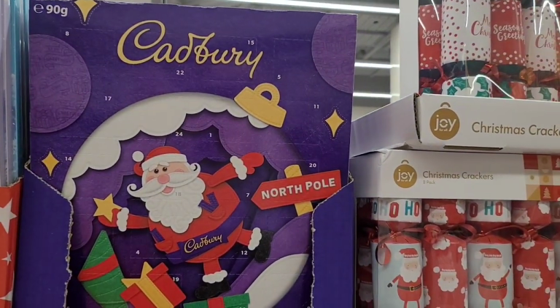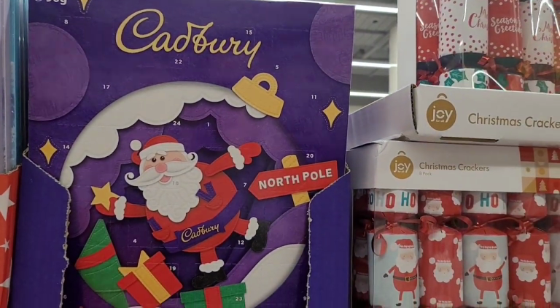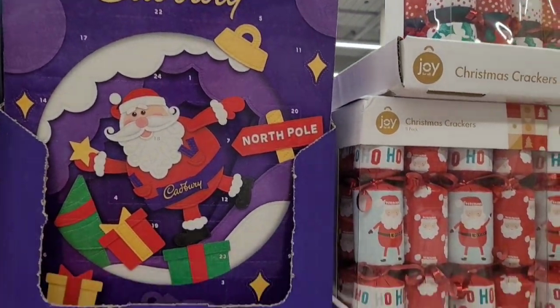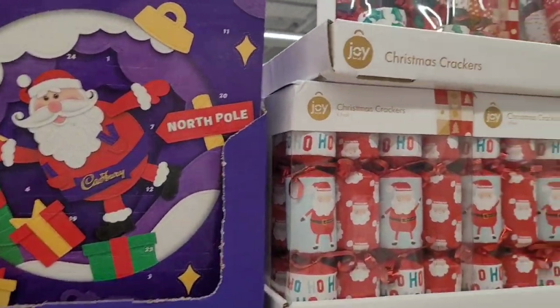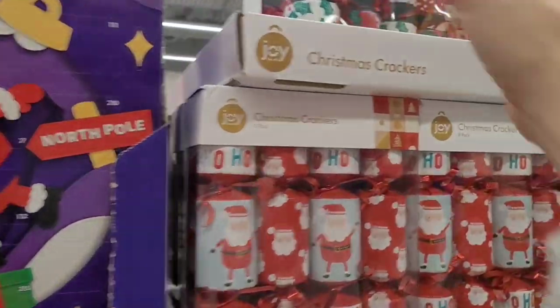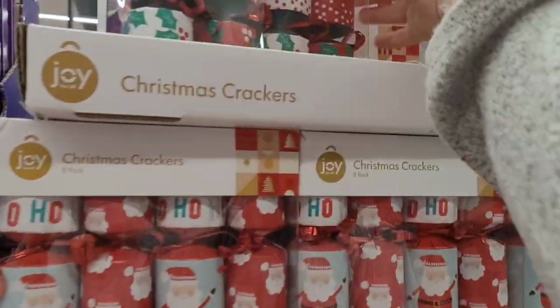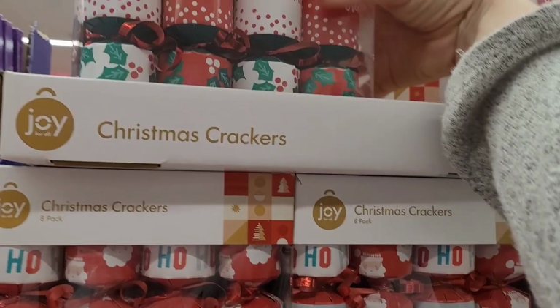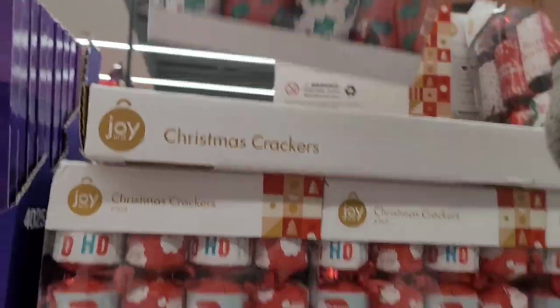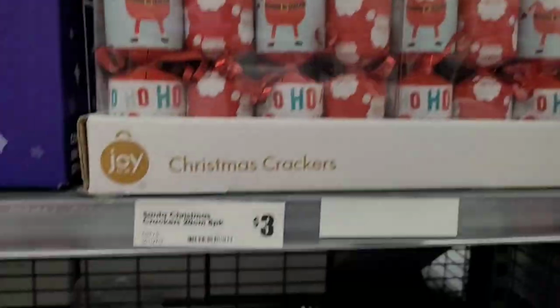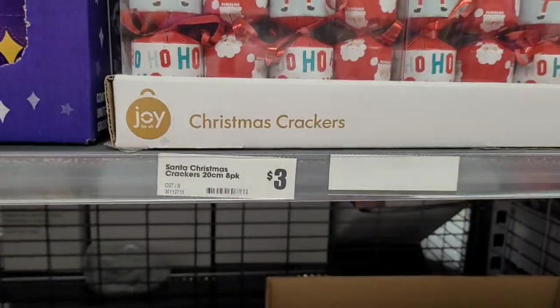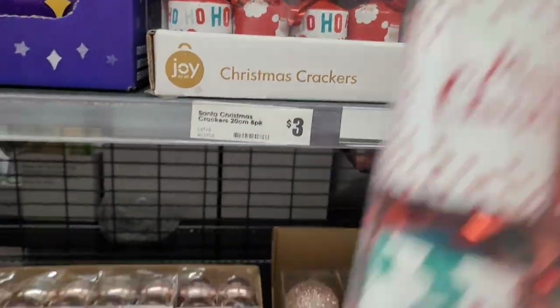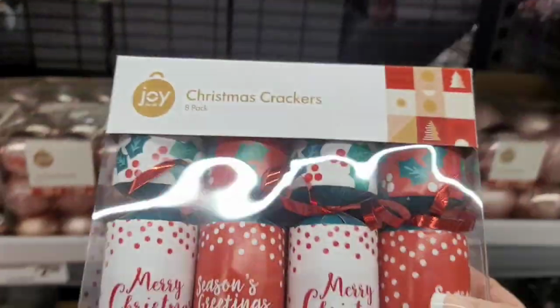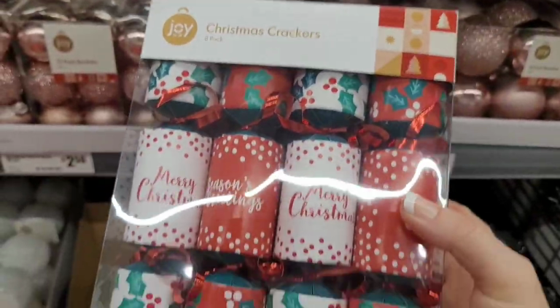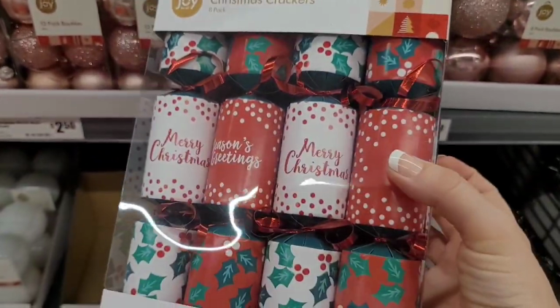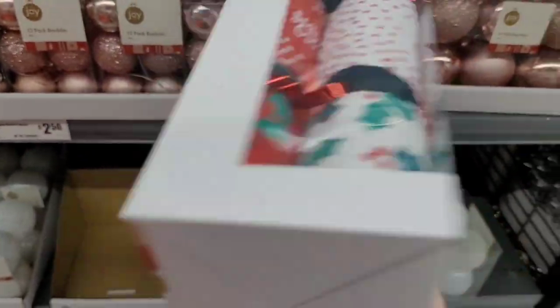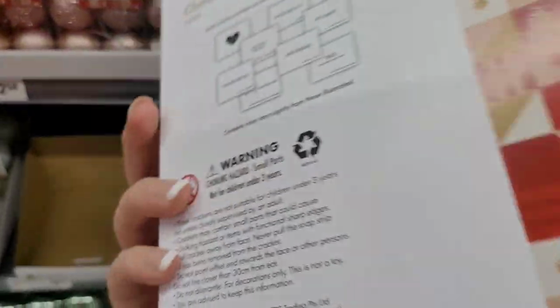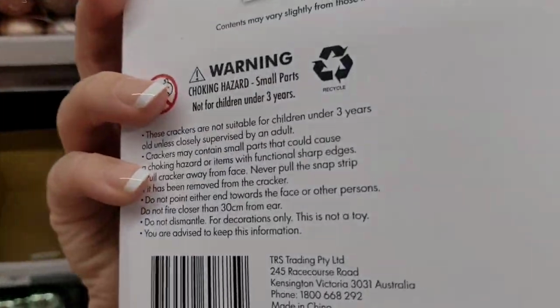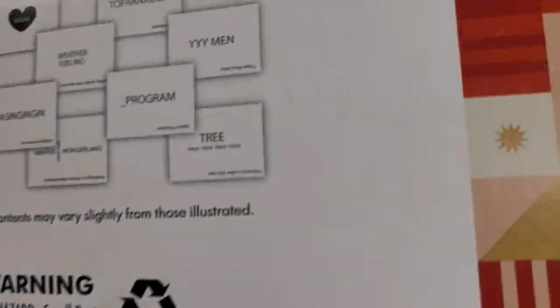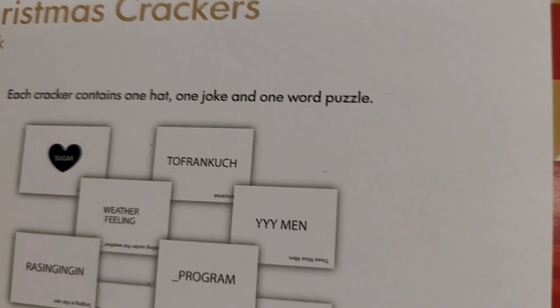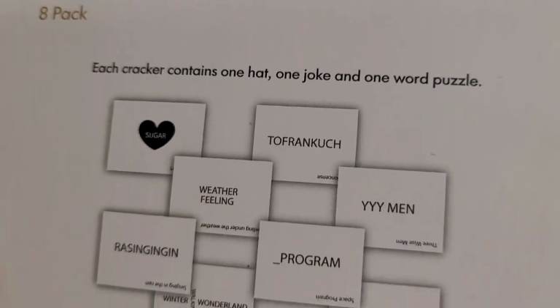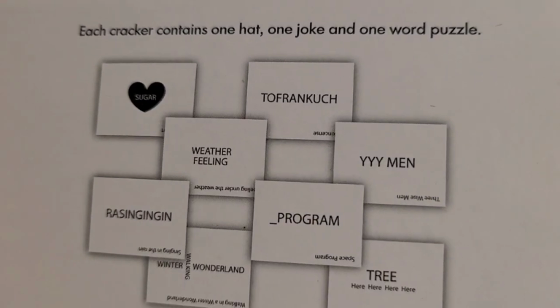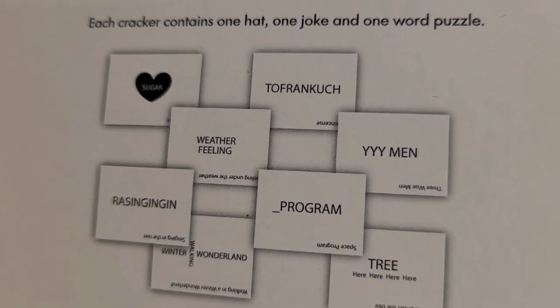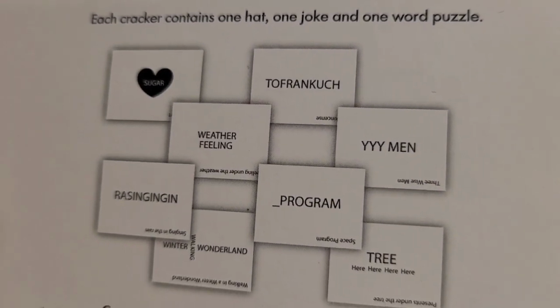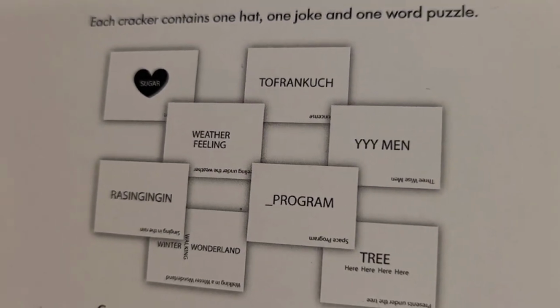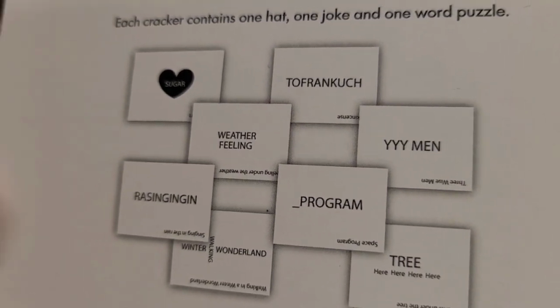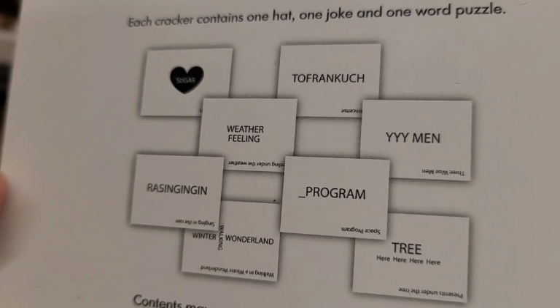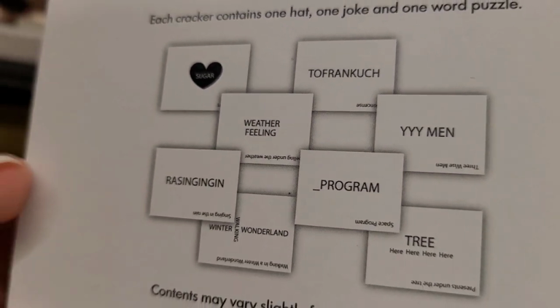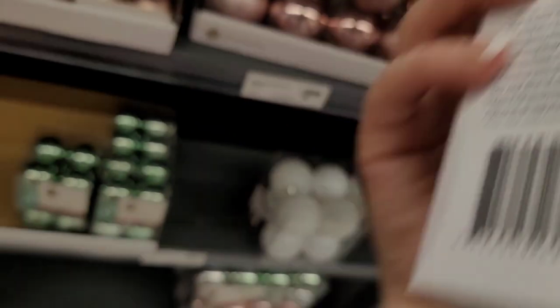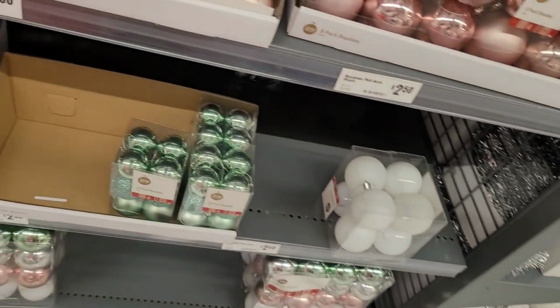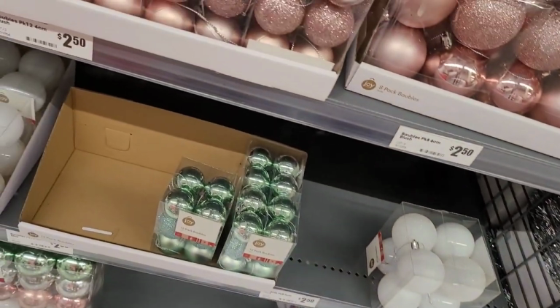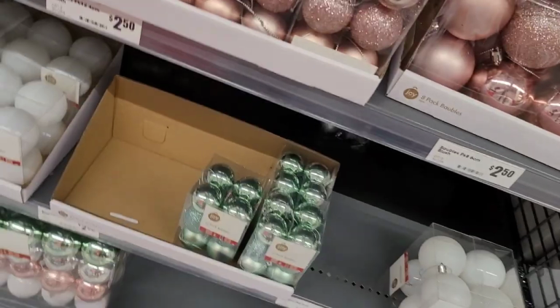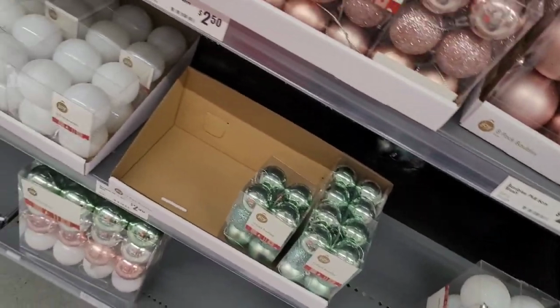I would buy an advent calendar but I know I would just eat it before Christmas. $3 for mini crackers — hey, that's pretty good, isn't it? Oh, word puzzles — still good though.